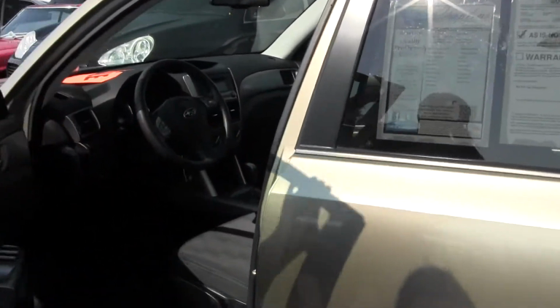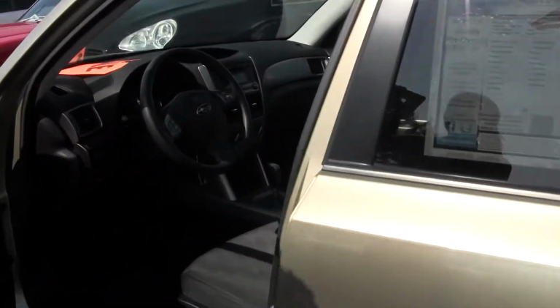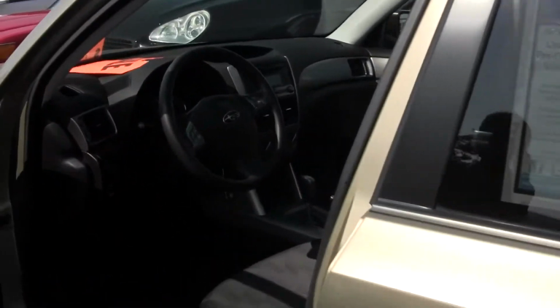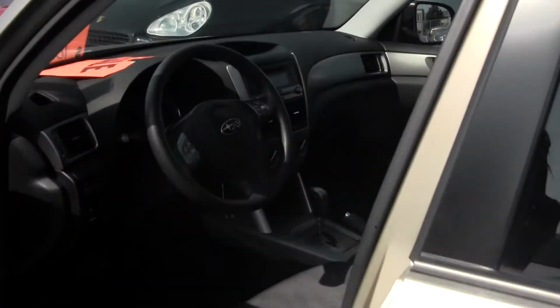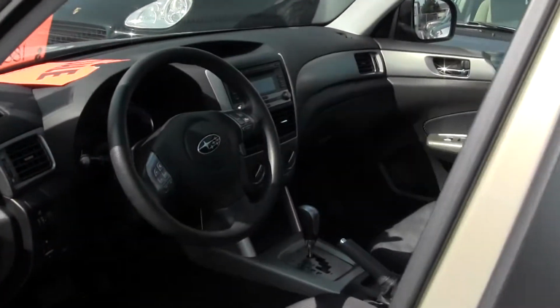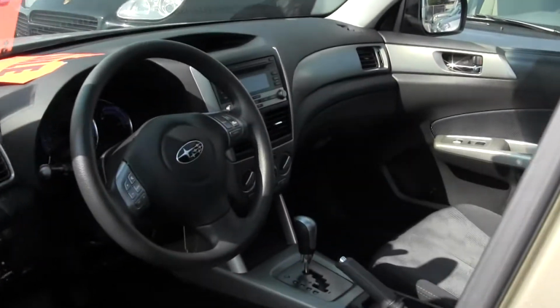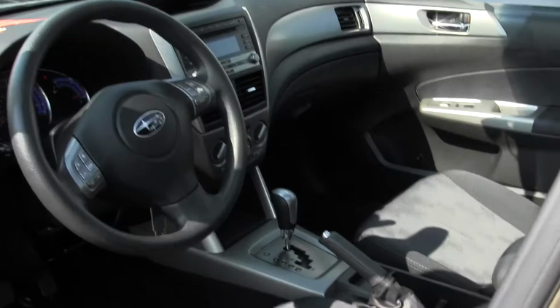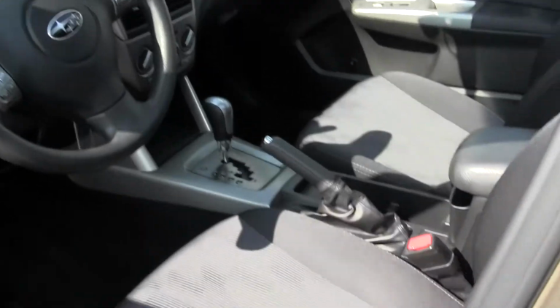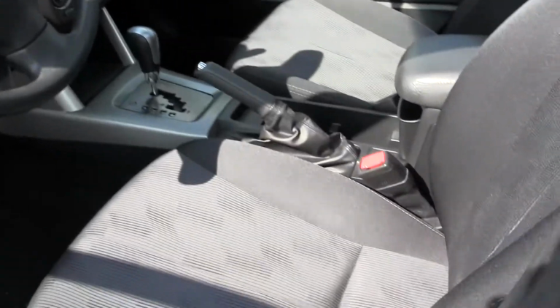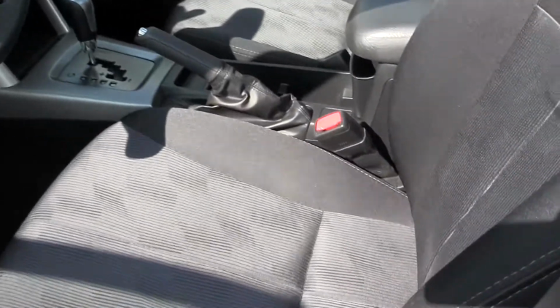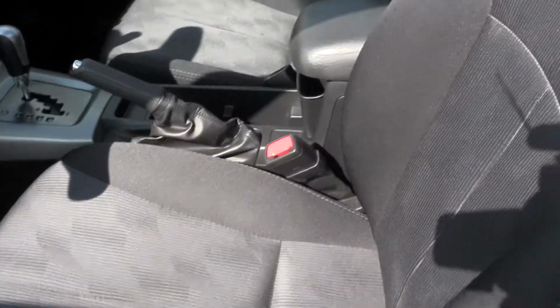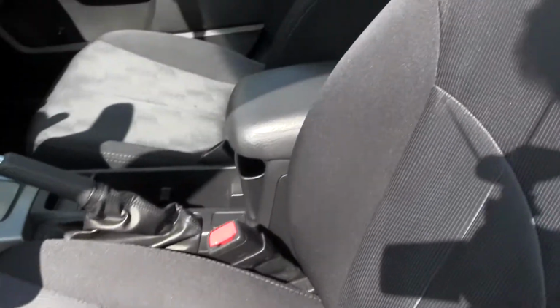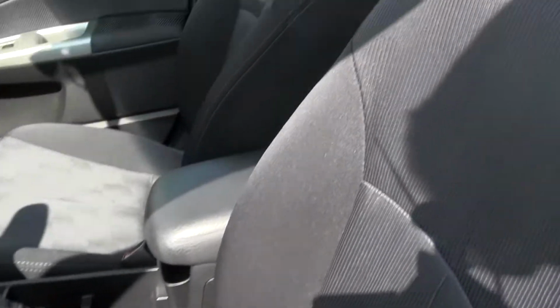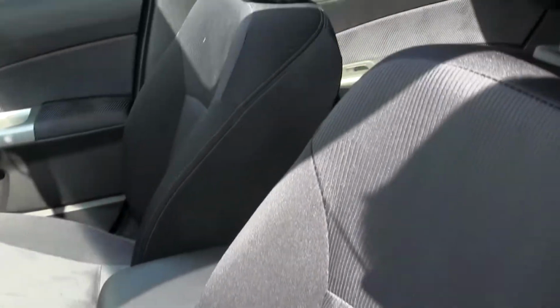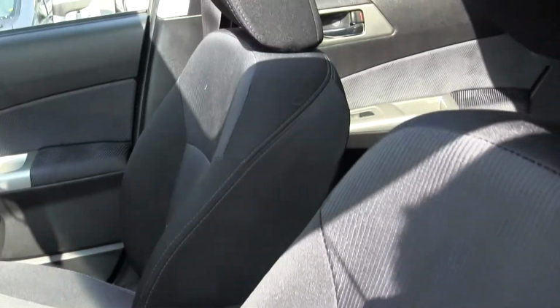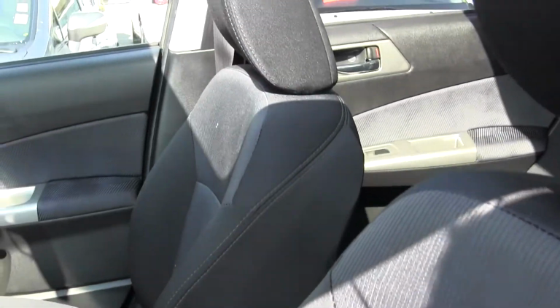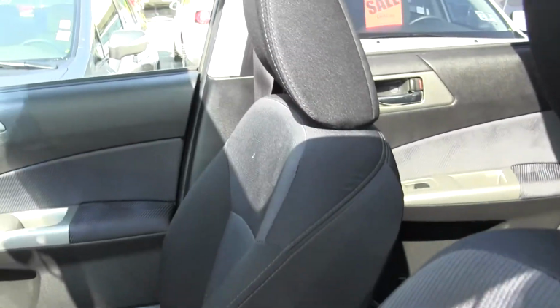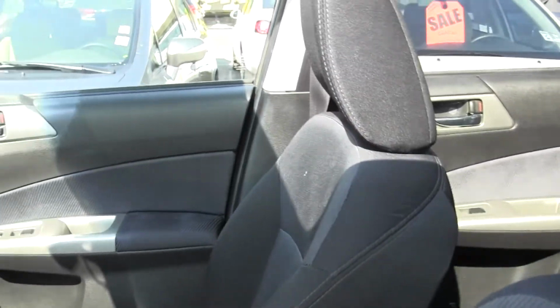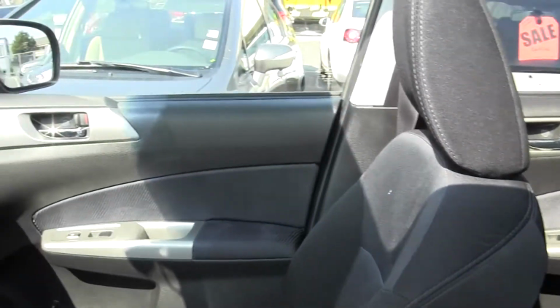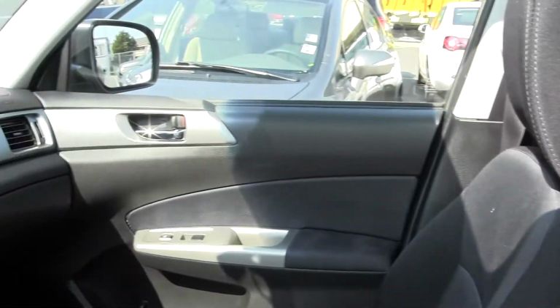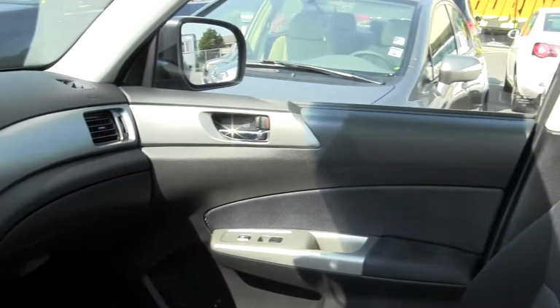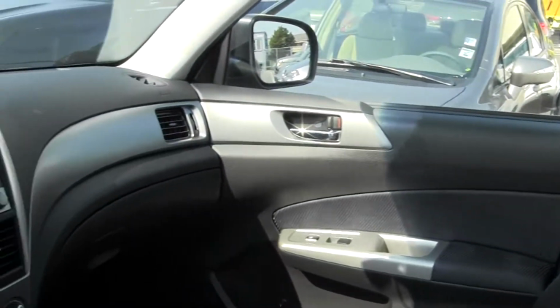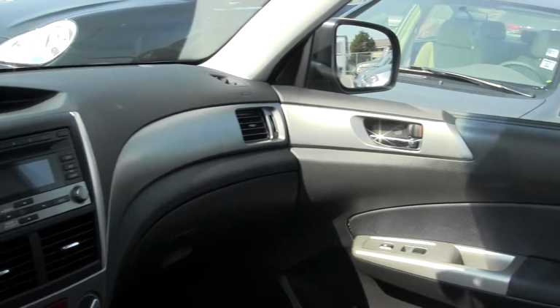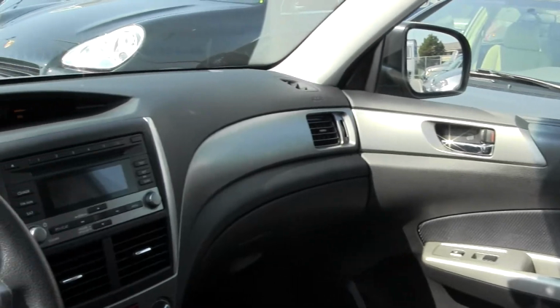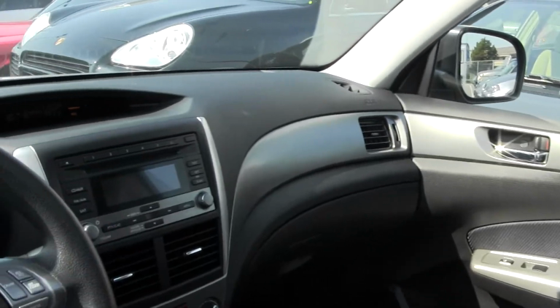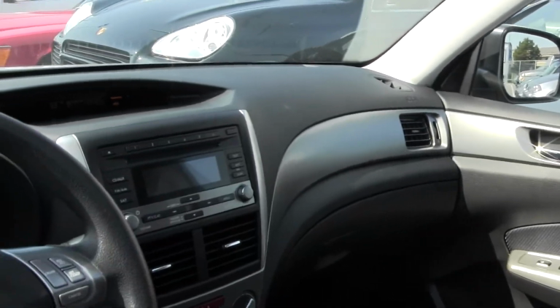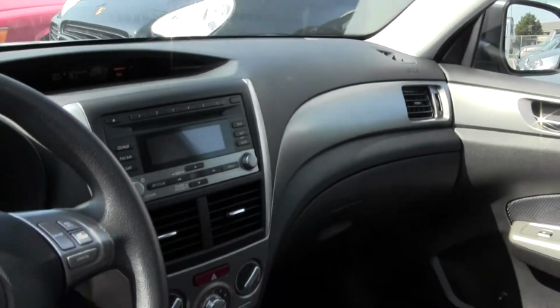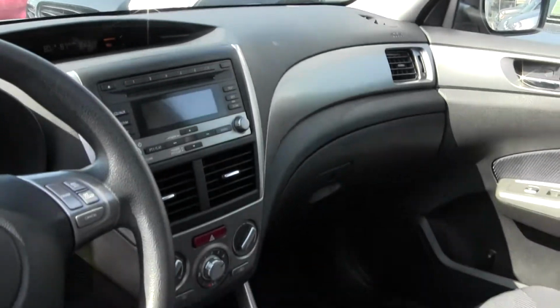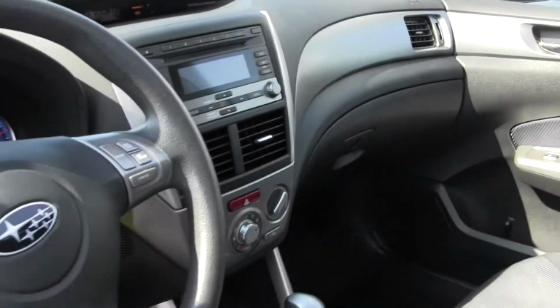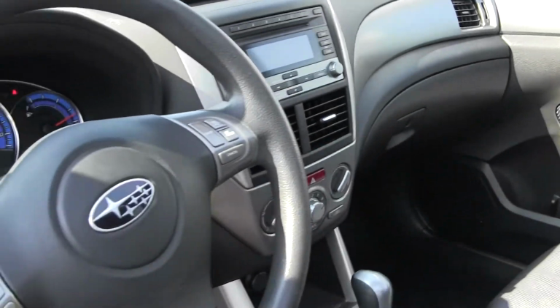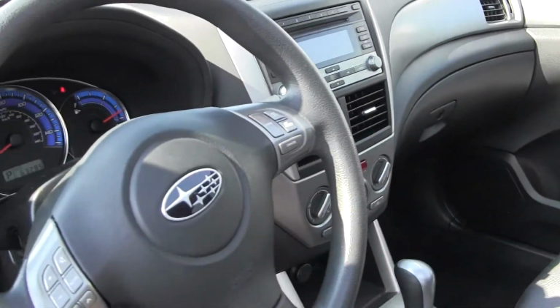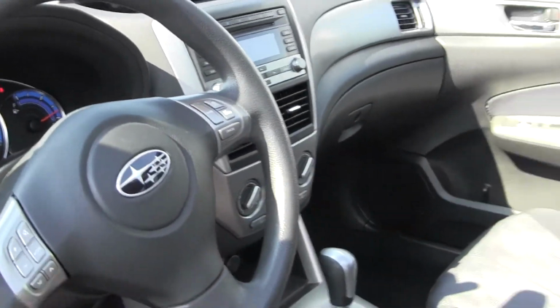Let's take a look here on the inside. We've got our cloth seats, we've got our AM/FM radio and CD player, power windows, power doors, power sunroof, and an automatic transmission.